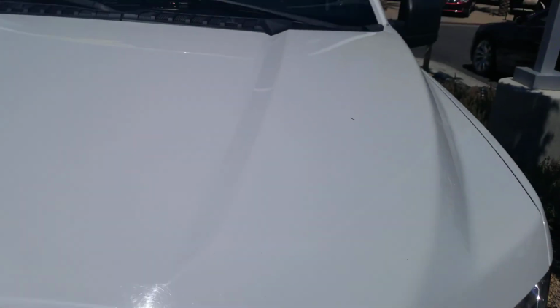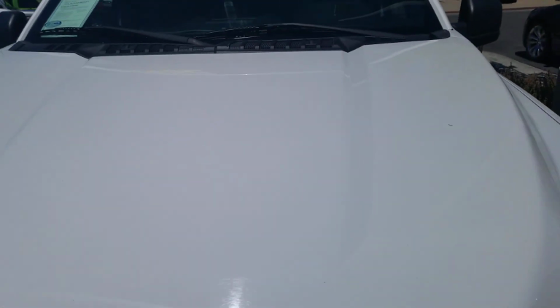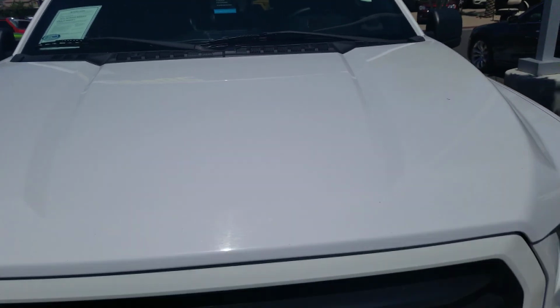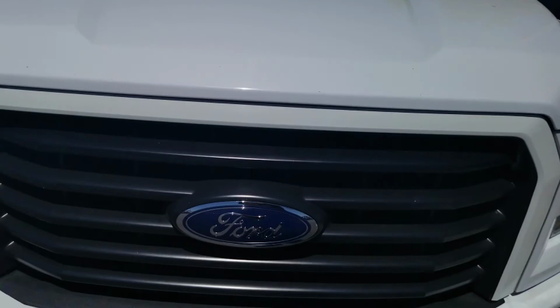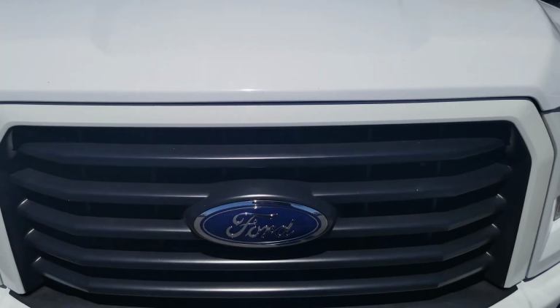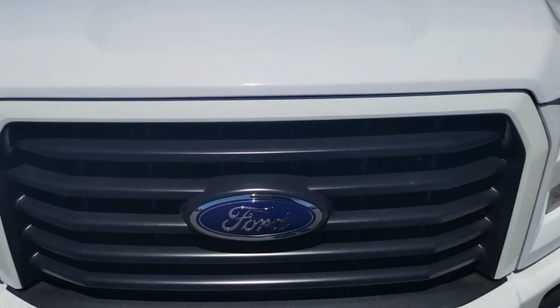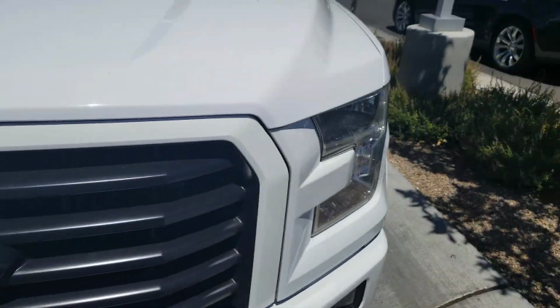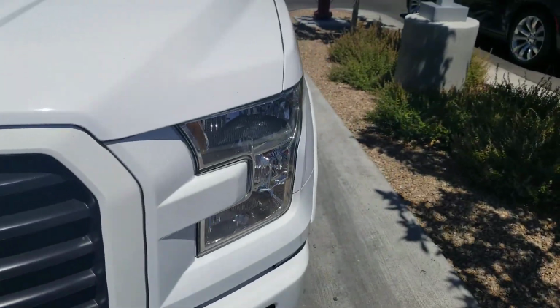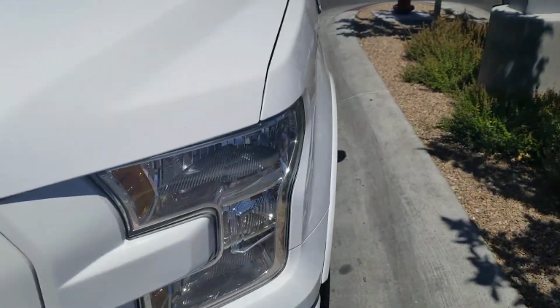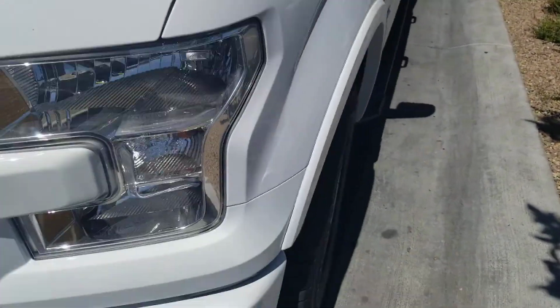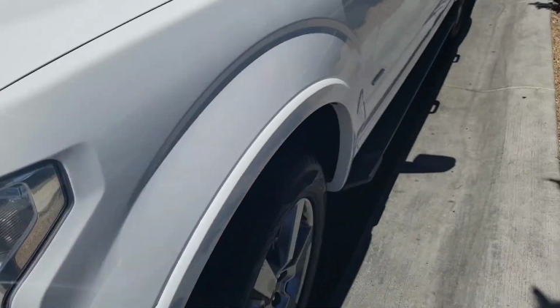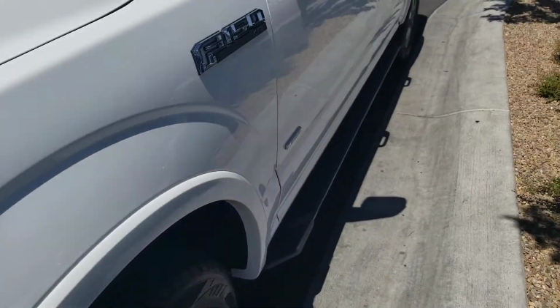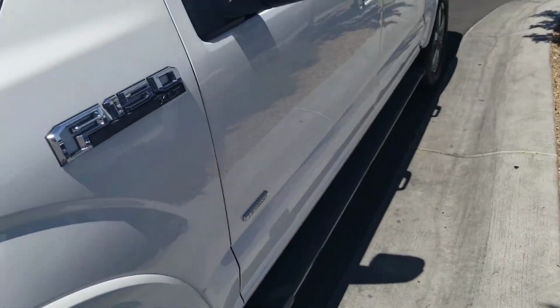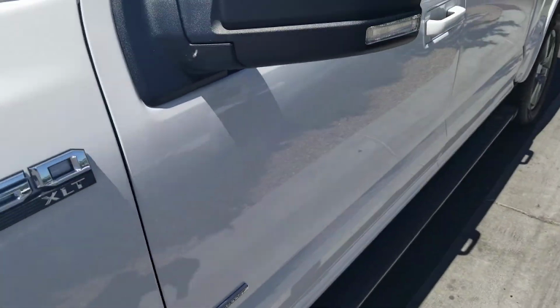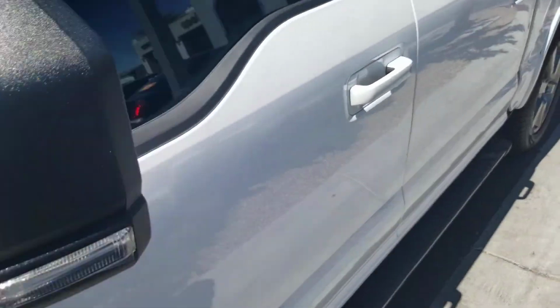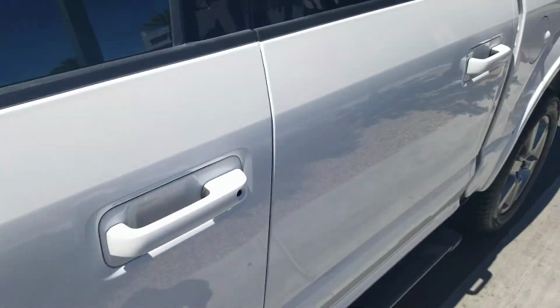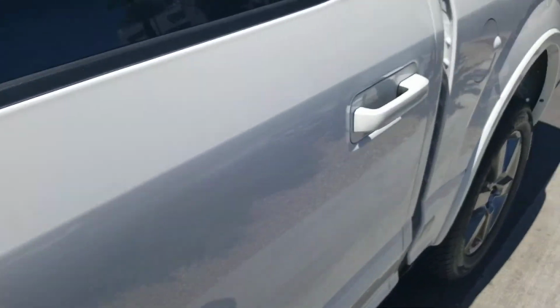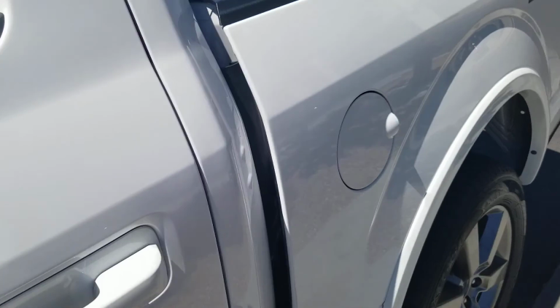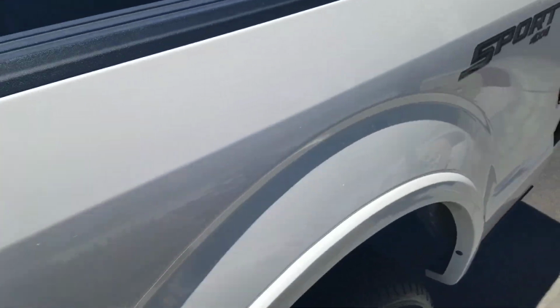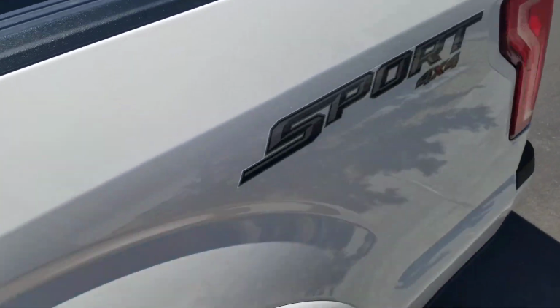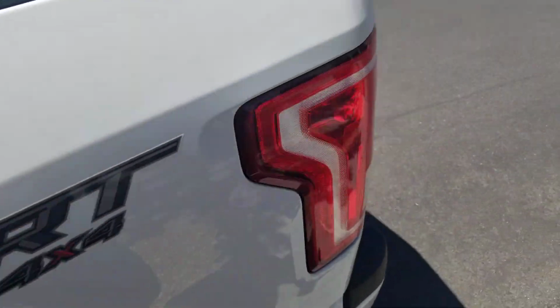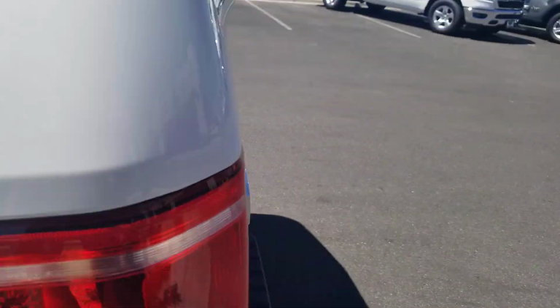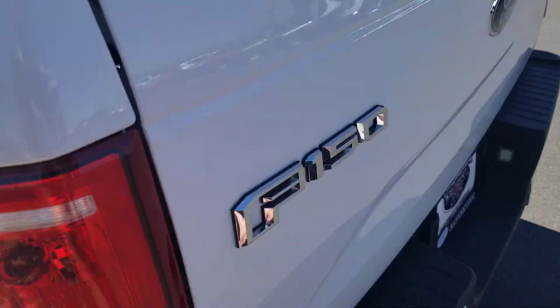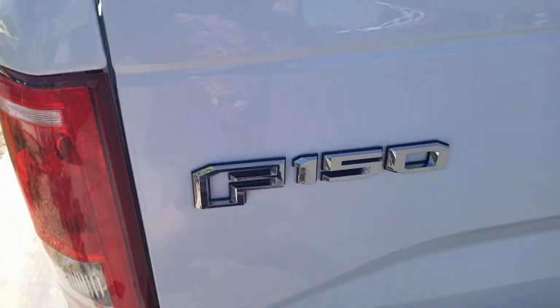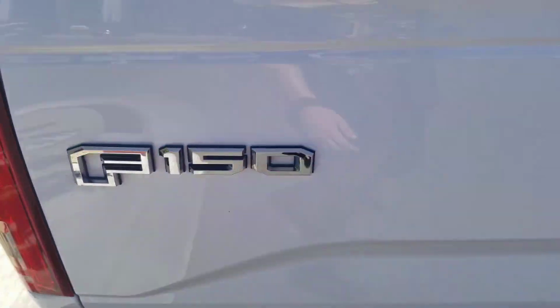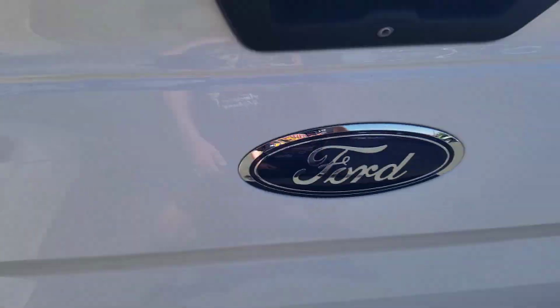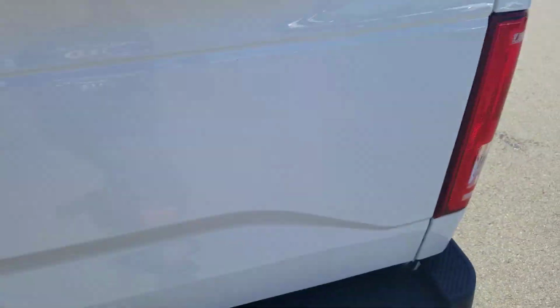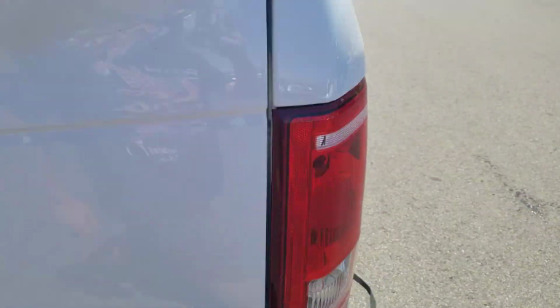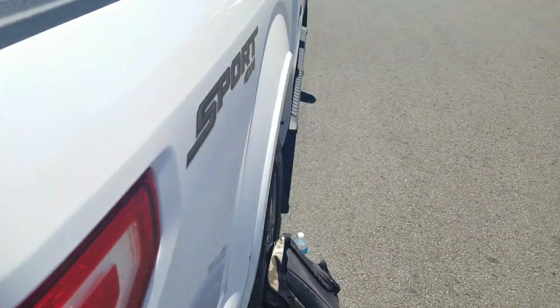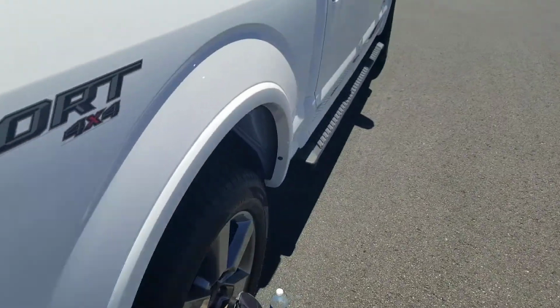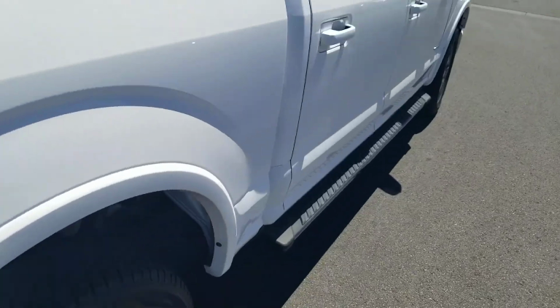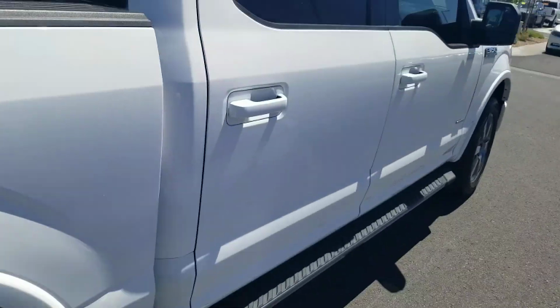You got this nice white hood, the Ford grille and the headlights, front bumper, here's the side. You got the Sport badge and the F-150 badge in the back, Ford on the side again.